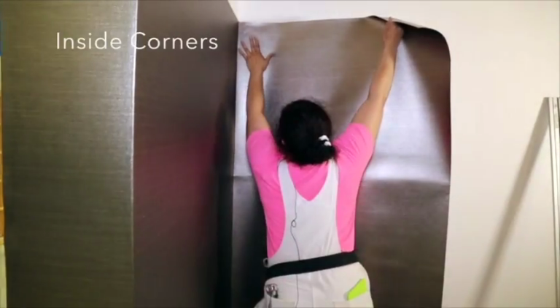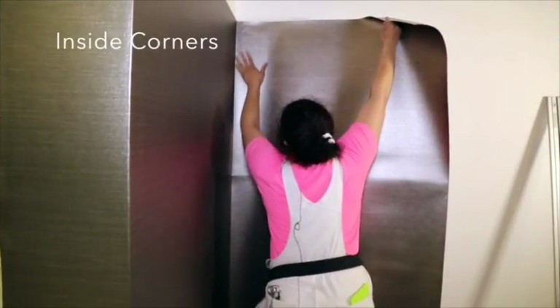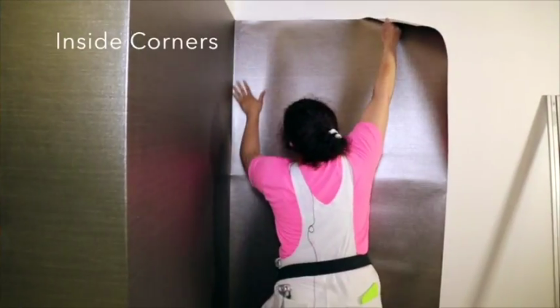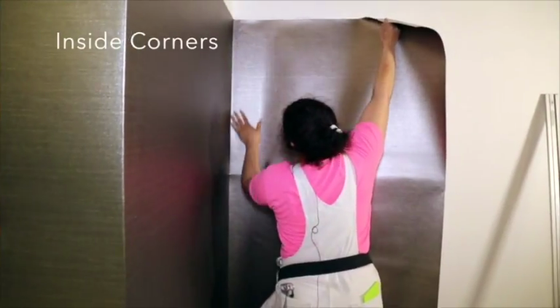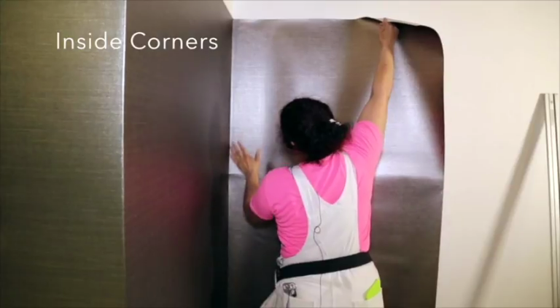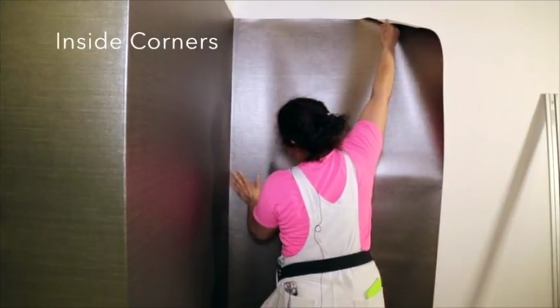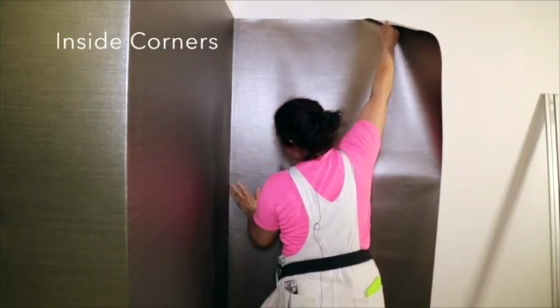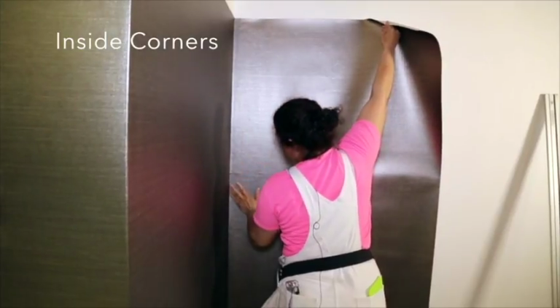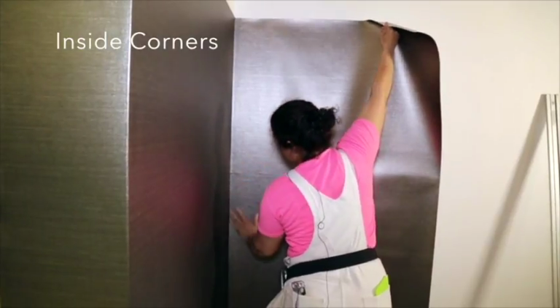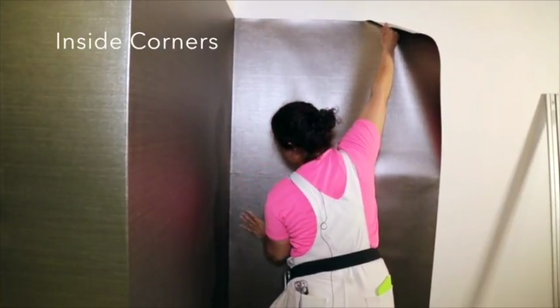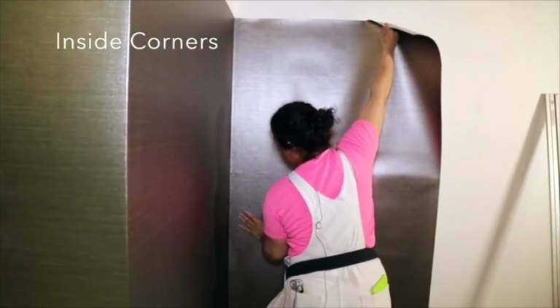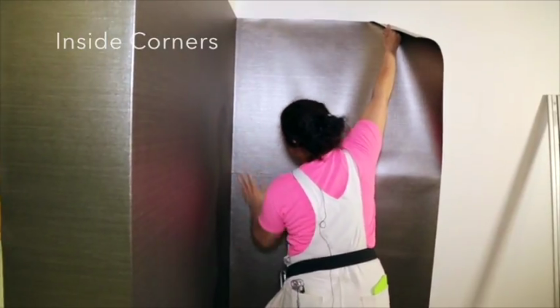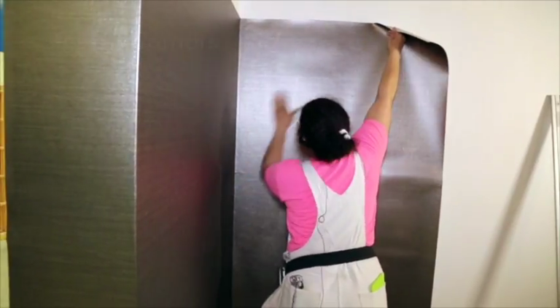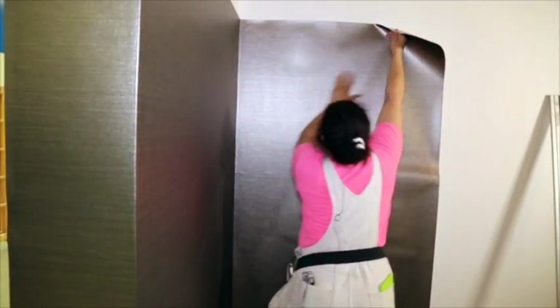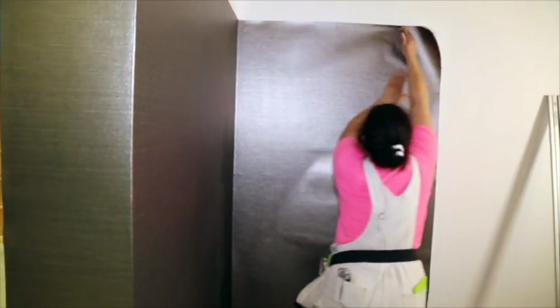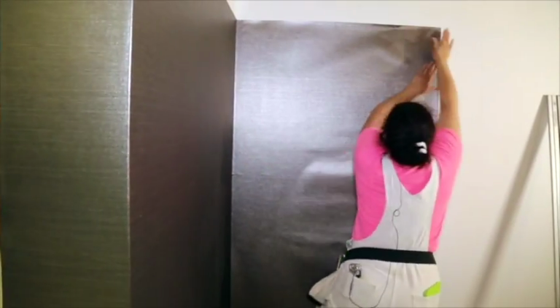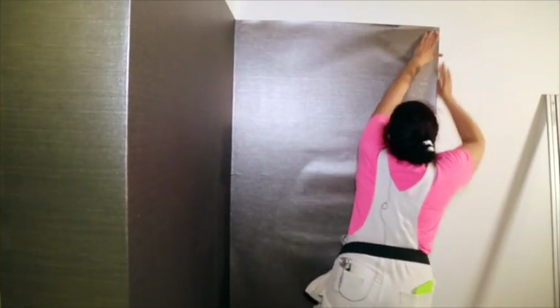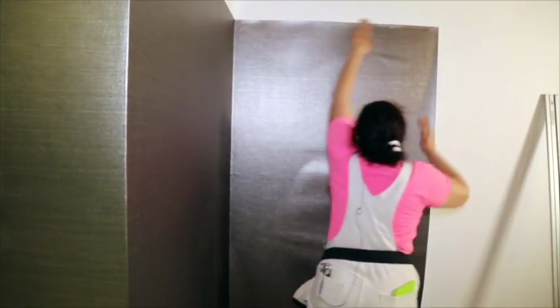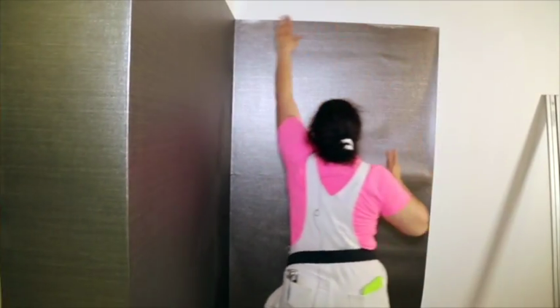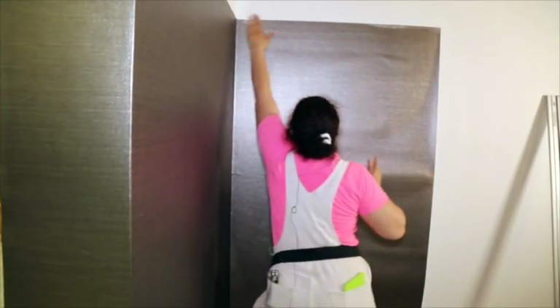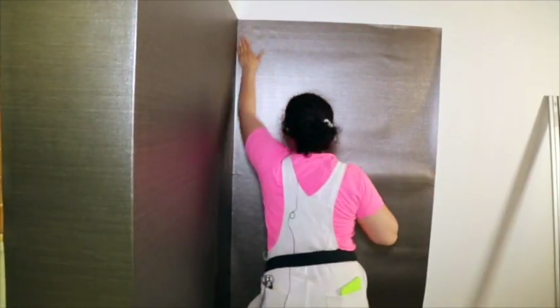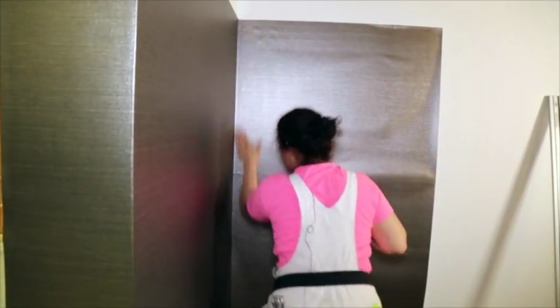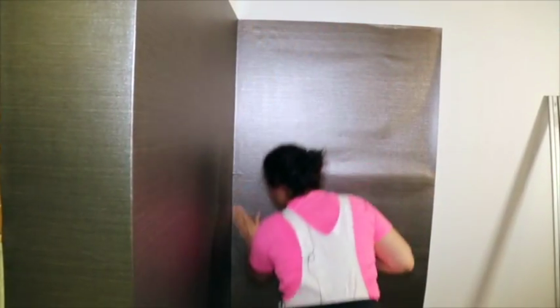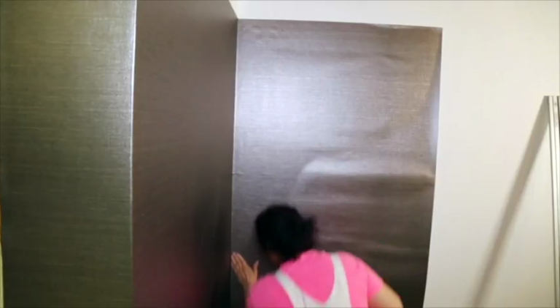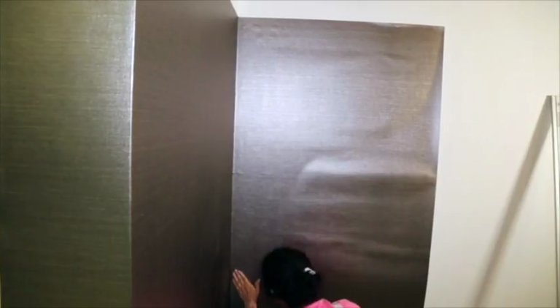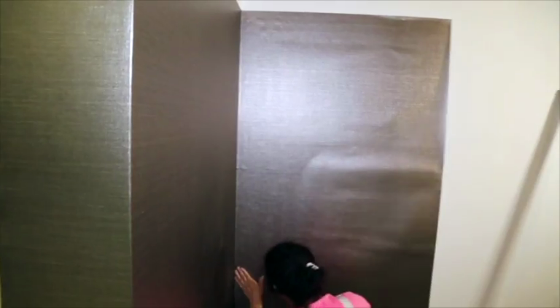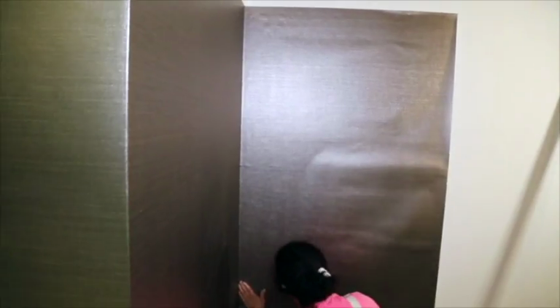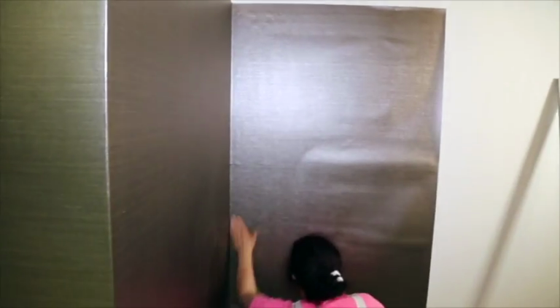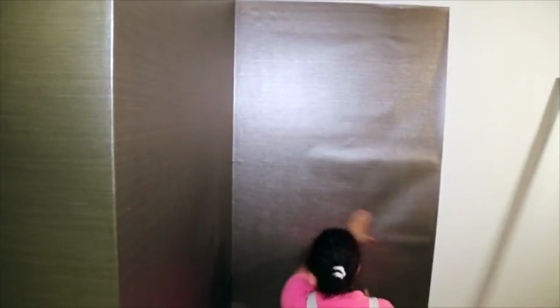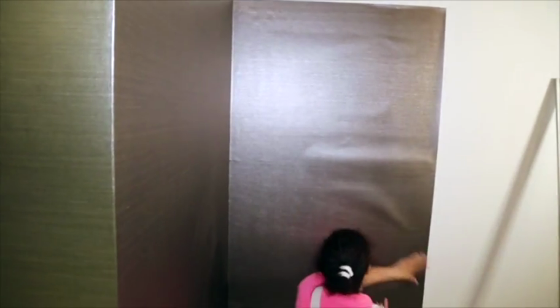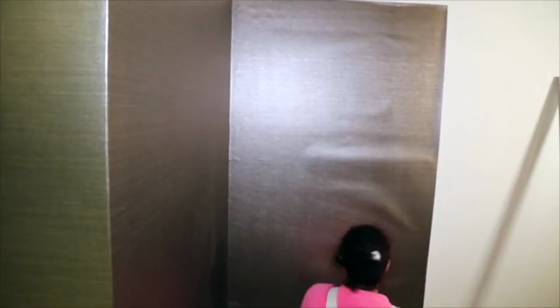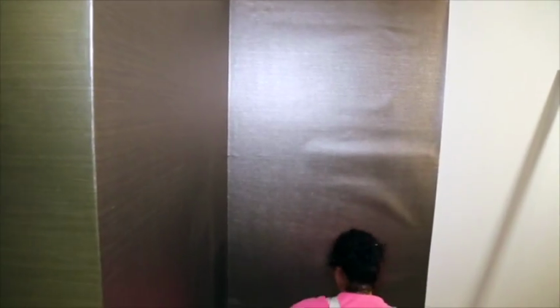For inside corners, during installation the wall covering may wrinkle. To minimize any wrinkles or creasing, we recommend cutting a seam at the inside corners.